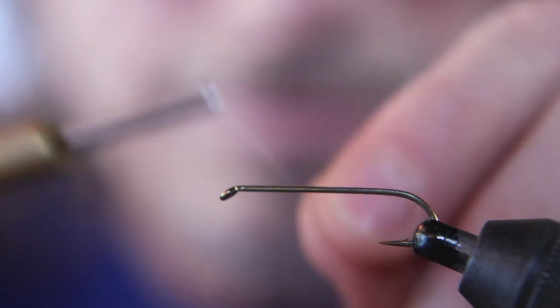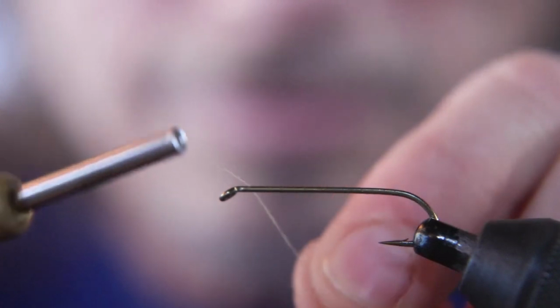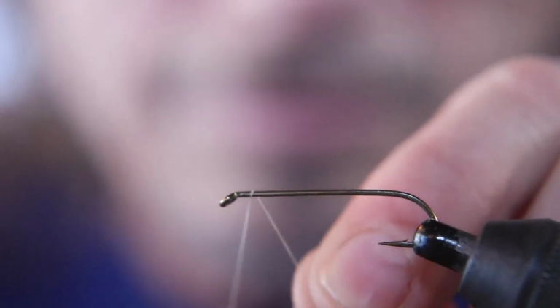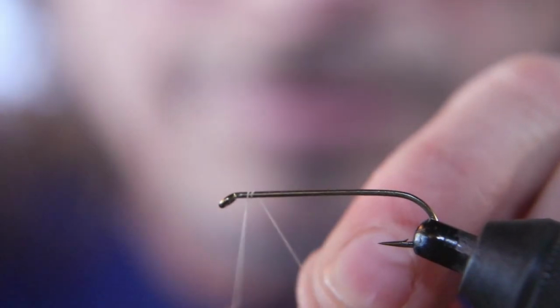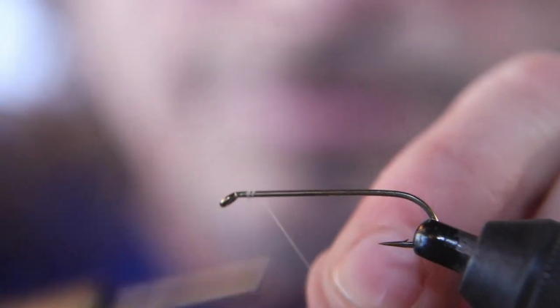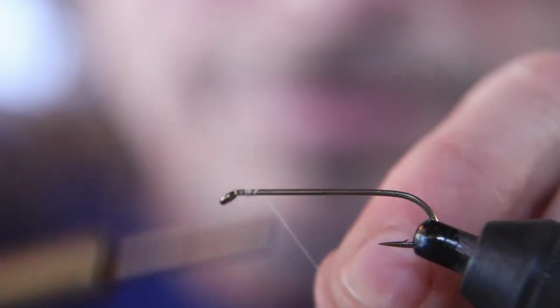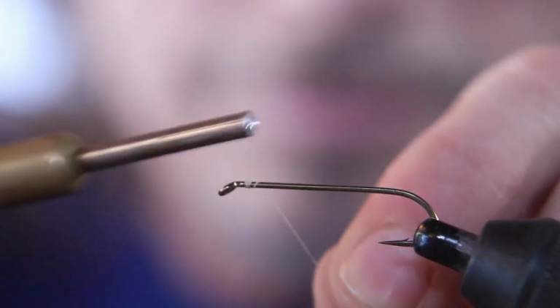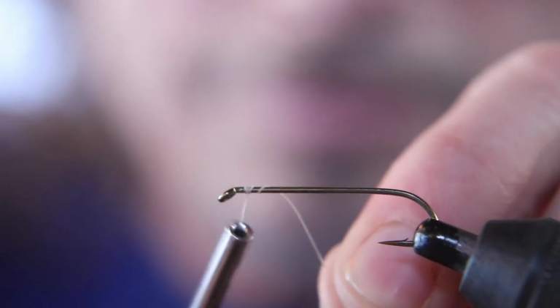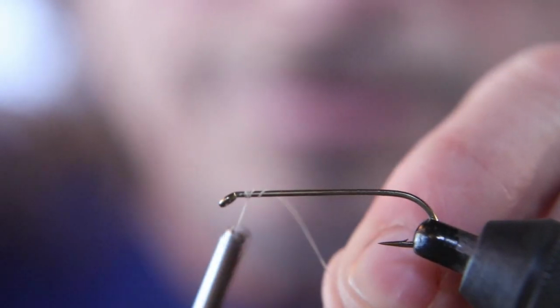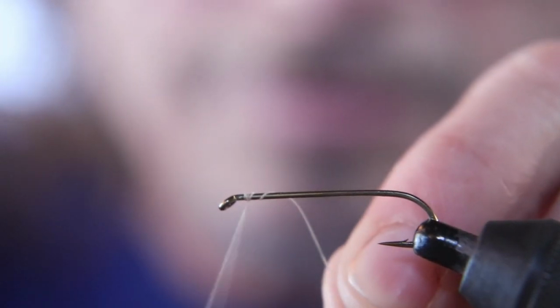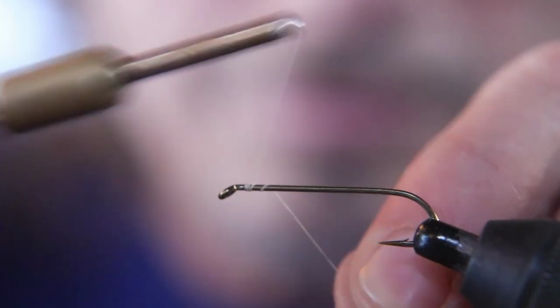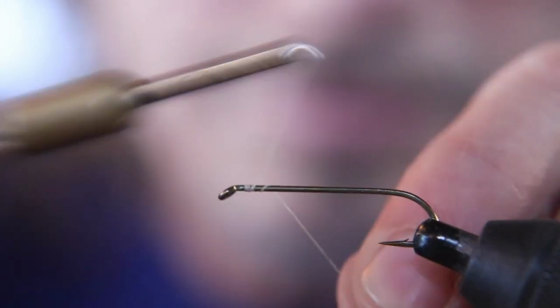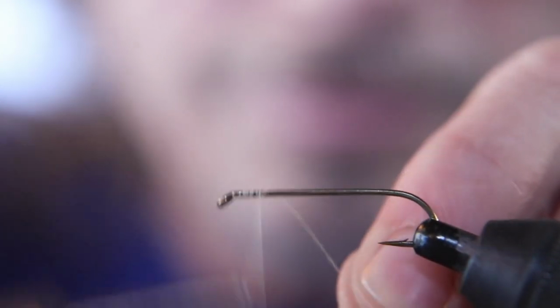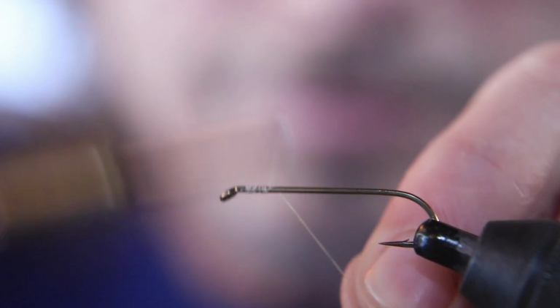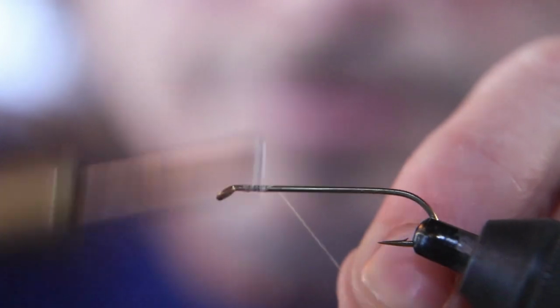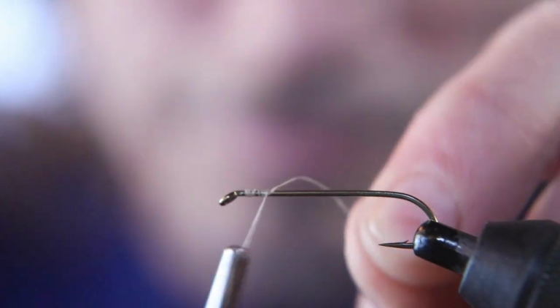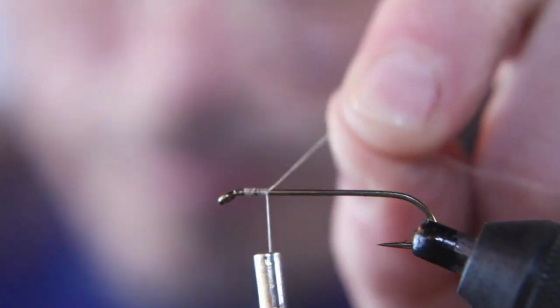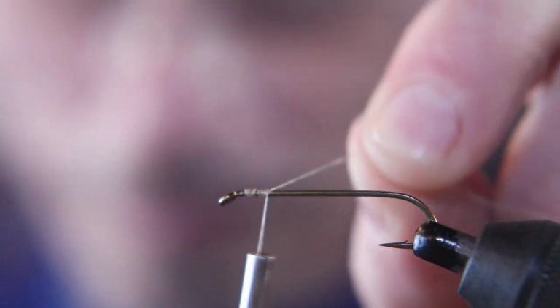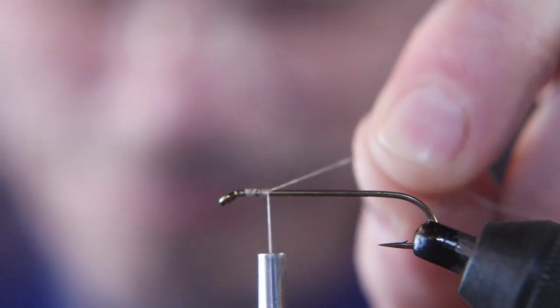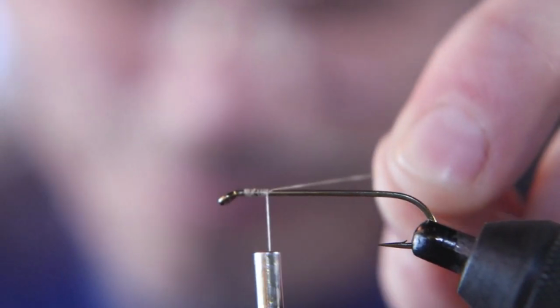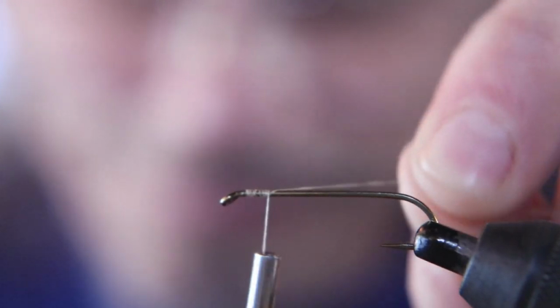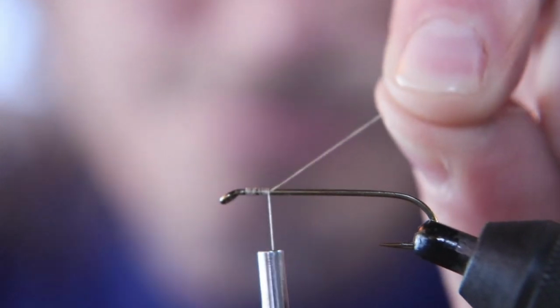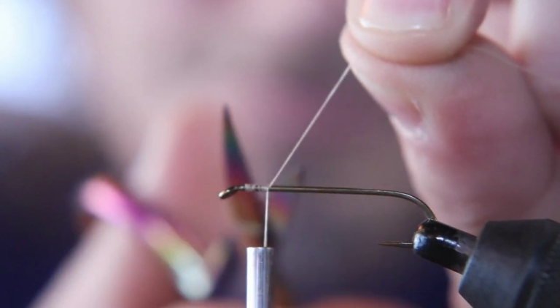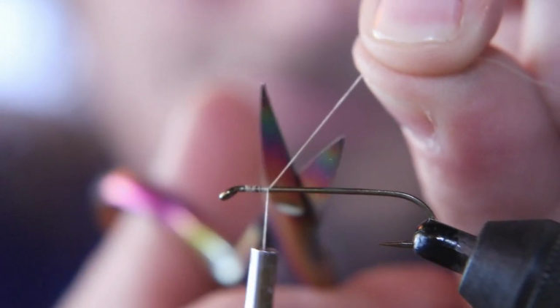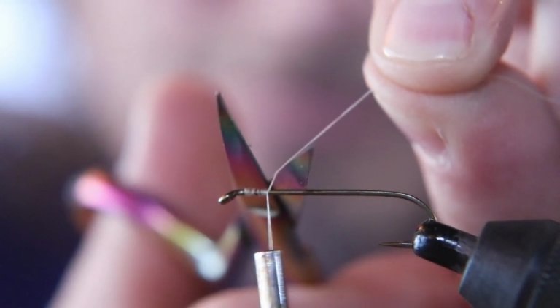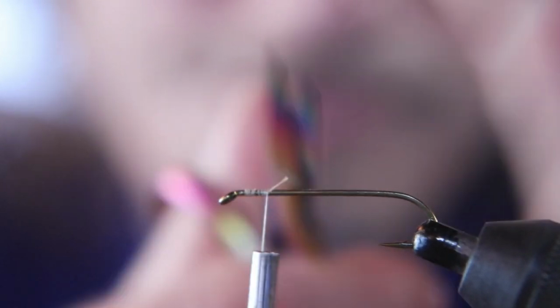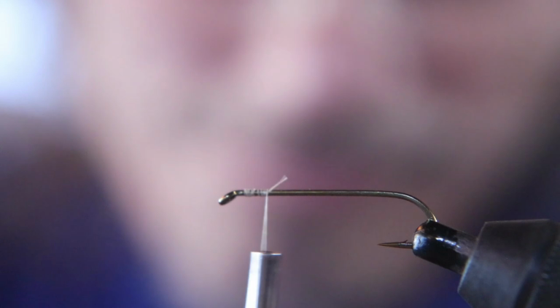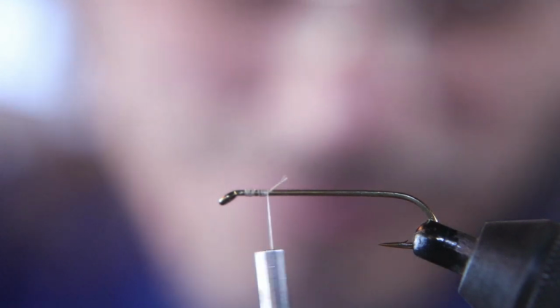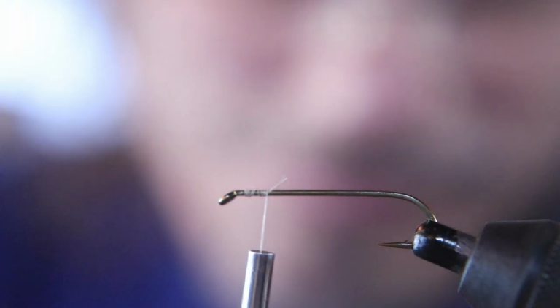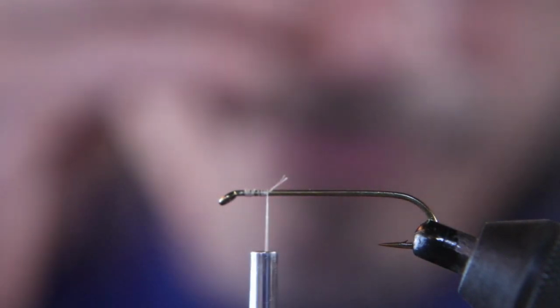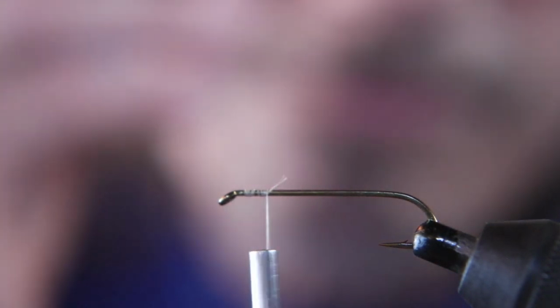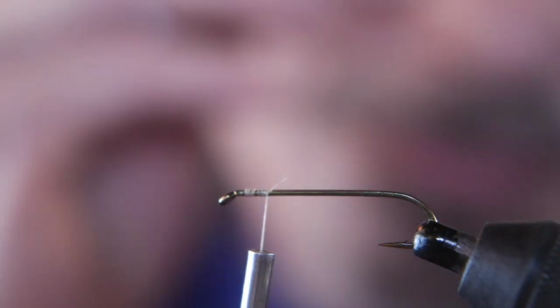We're going to start this fly with a size 12 streamer hook and white thread. You can use a lot thicker thread than the 70 denier we used to use, because it's a streamer.